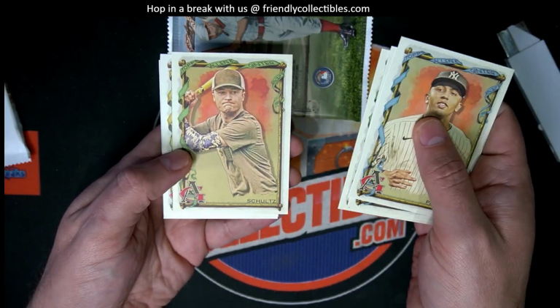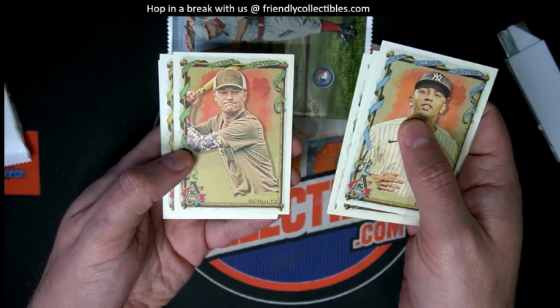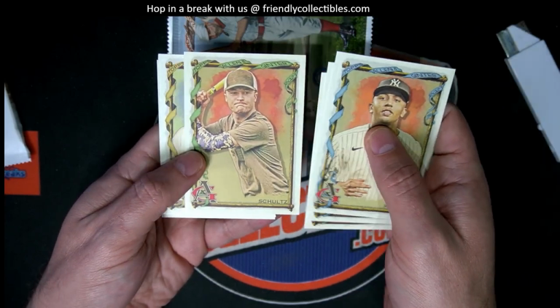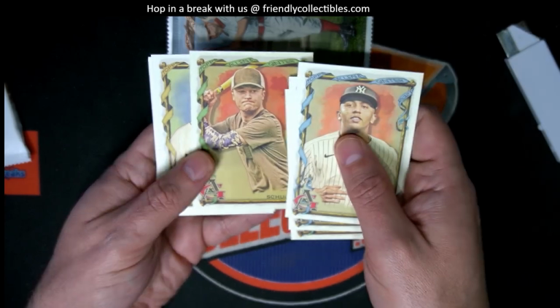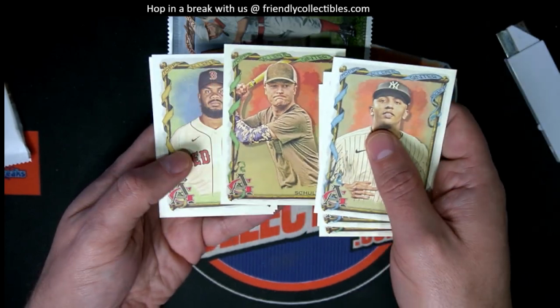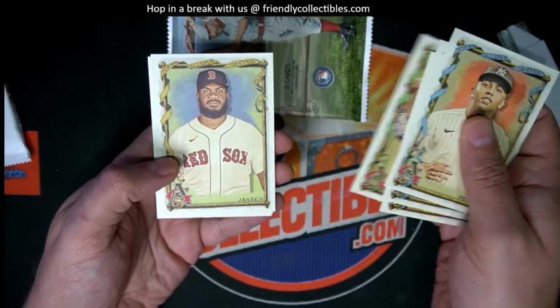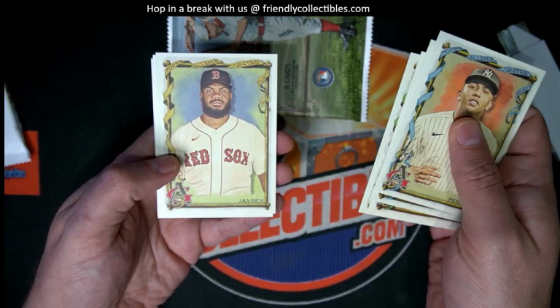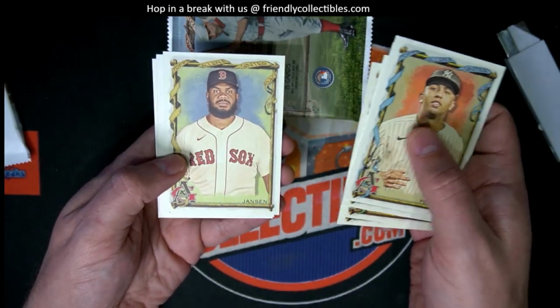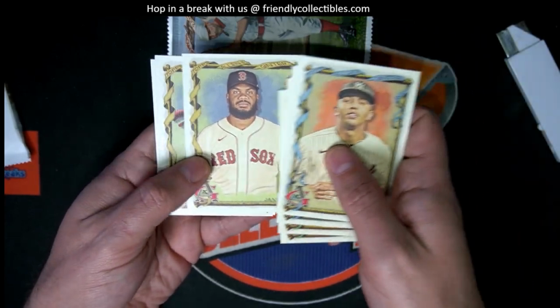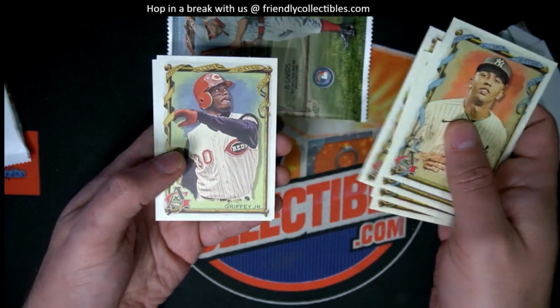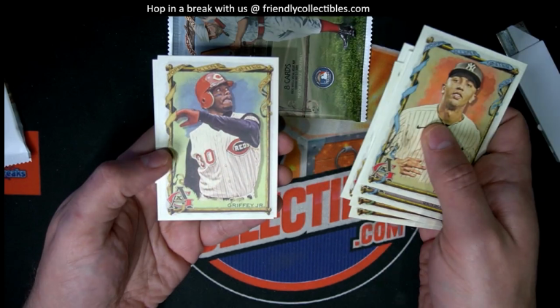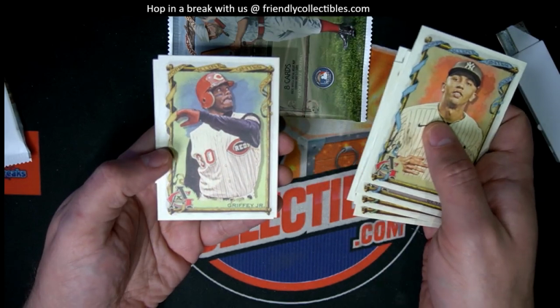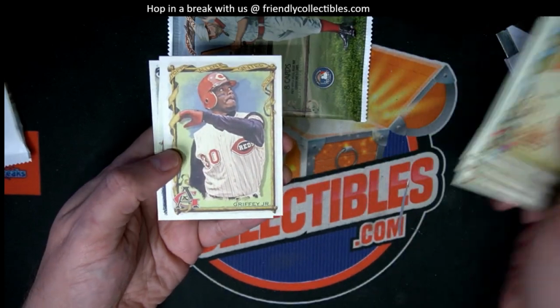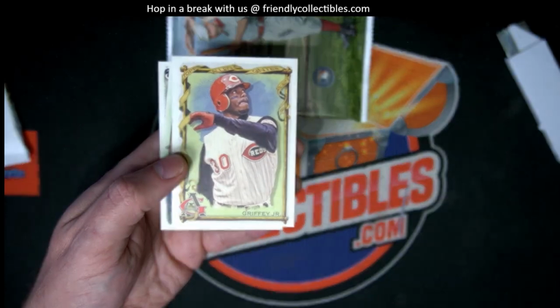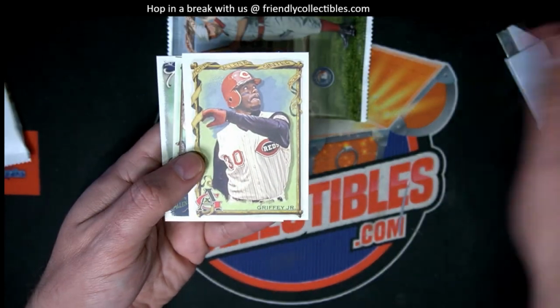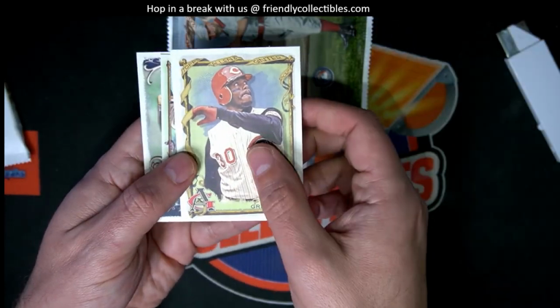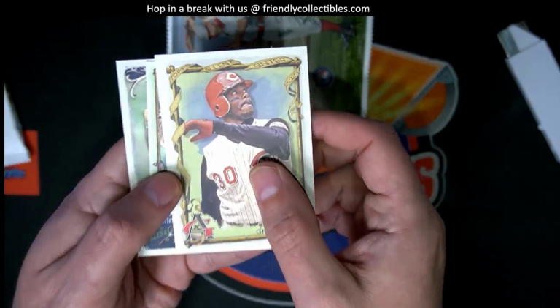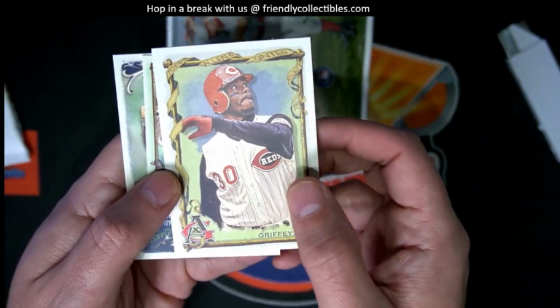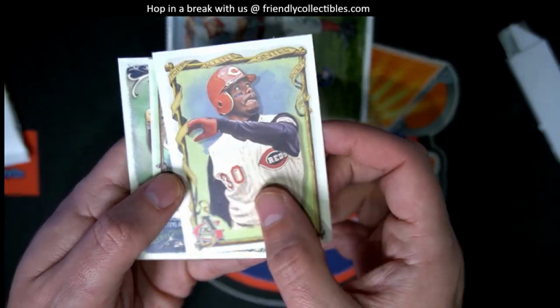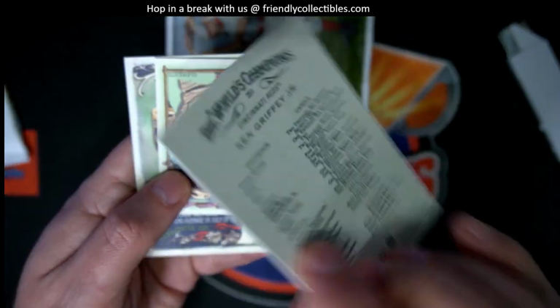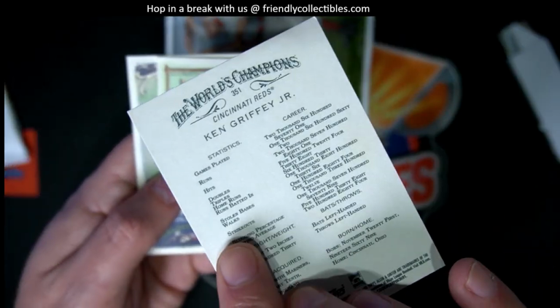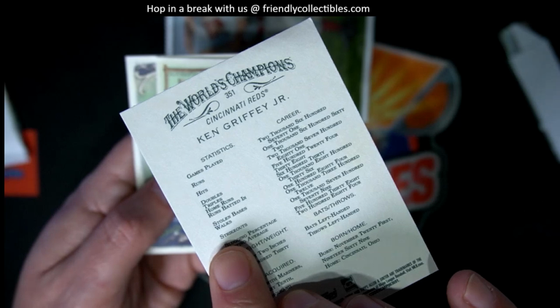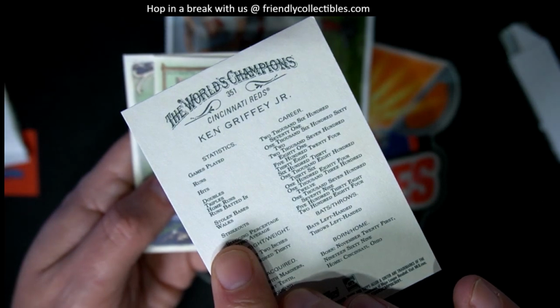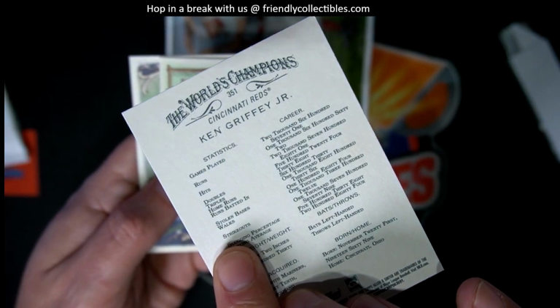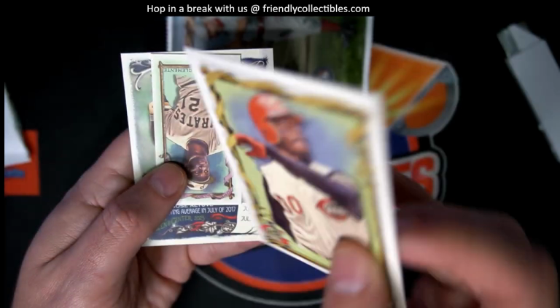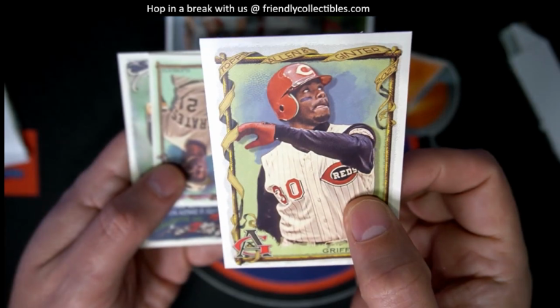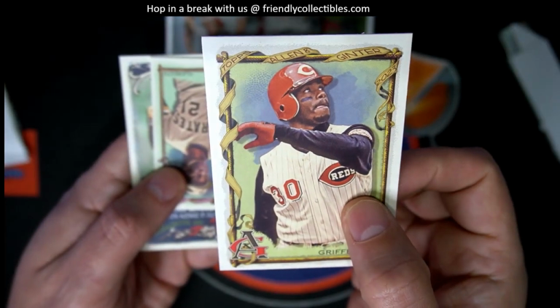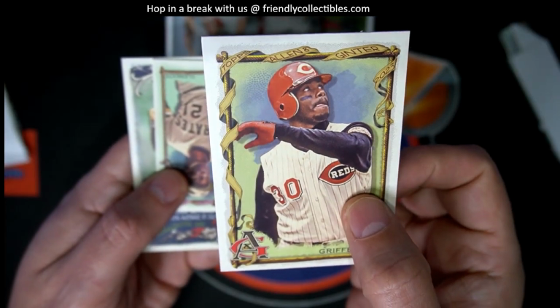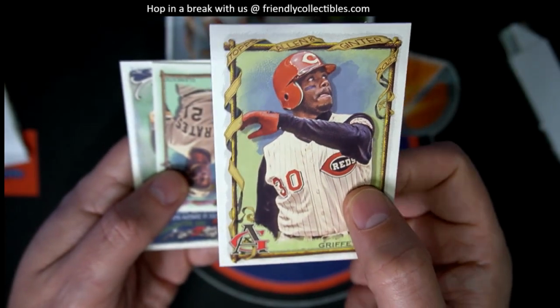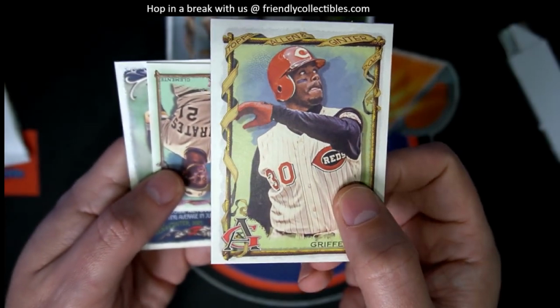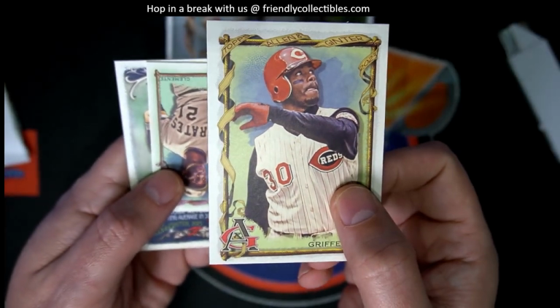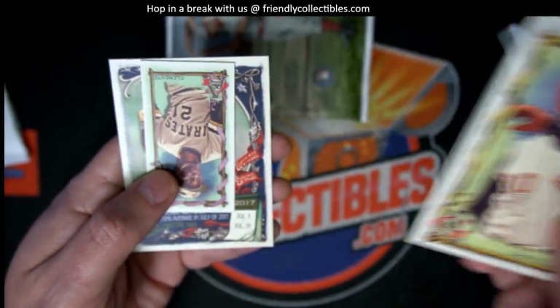Vargas rookie. There's a Schultz. And a Griffey Jr. — Reds. Is that a short print? It is a short print. Nice. Number 351.